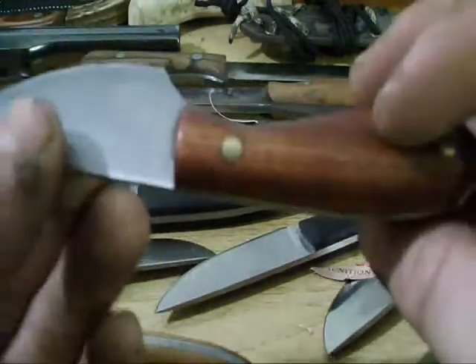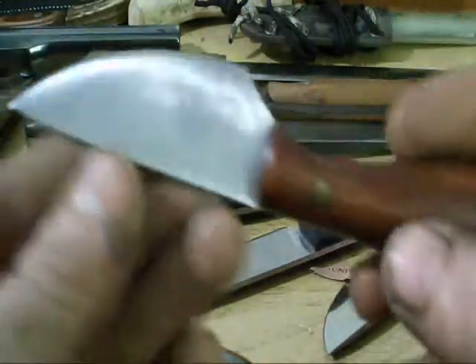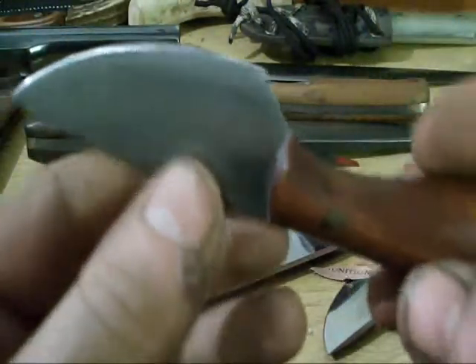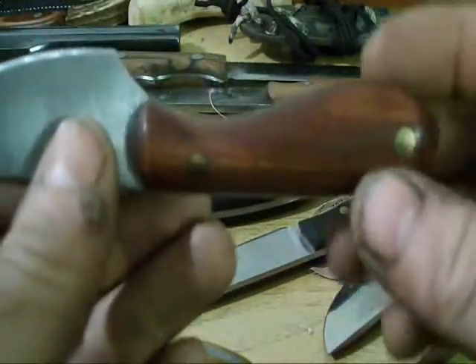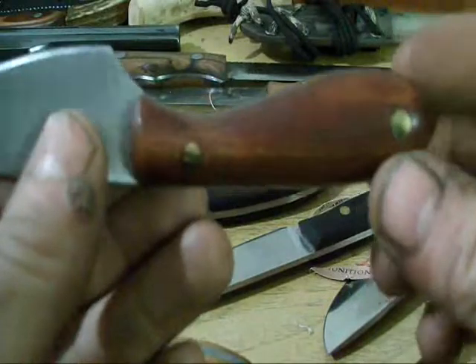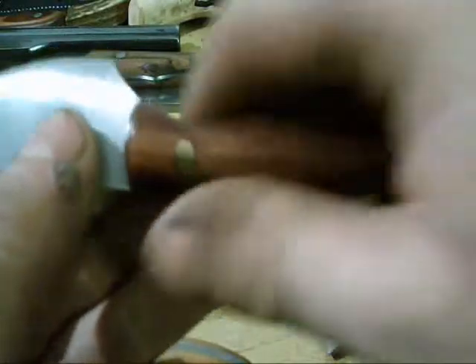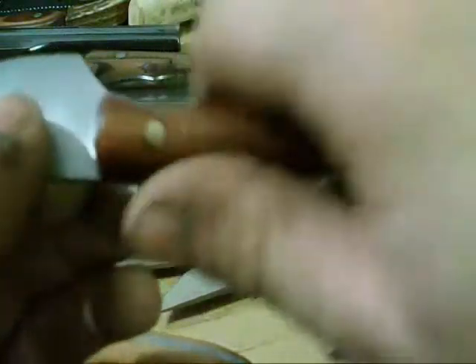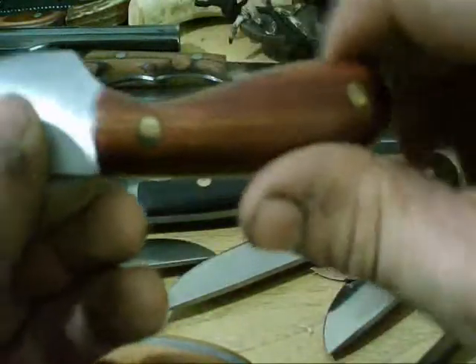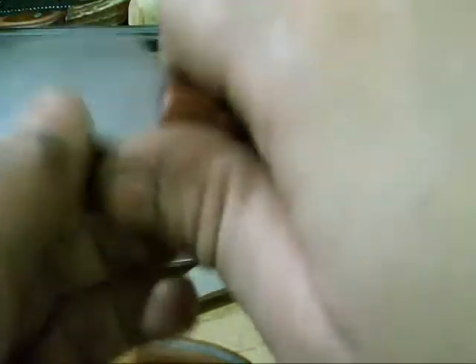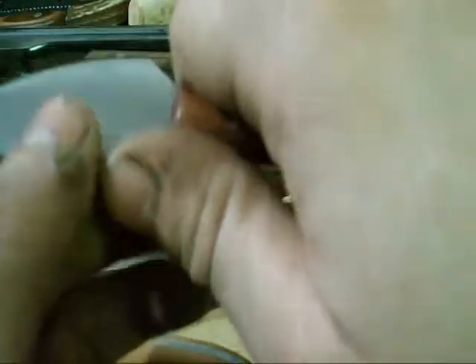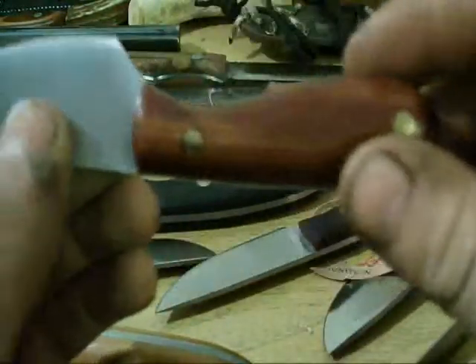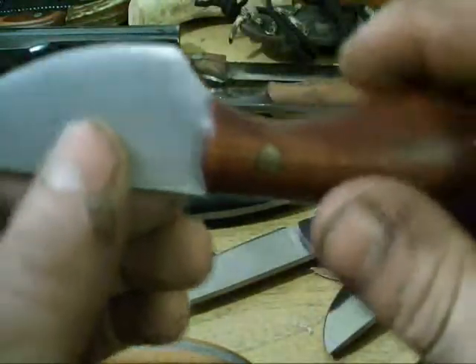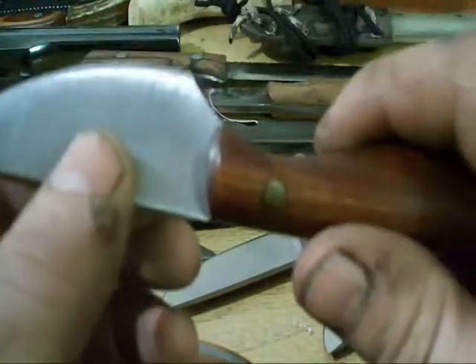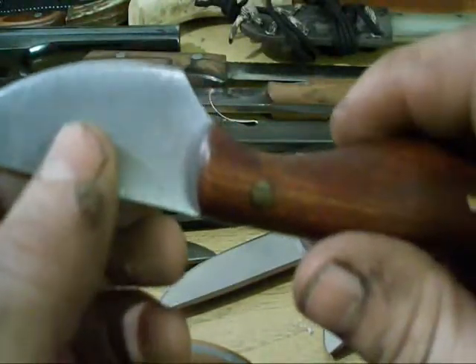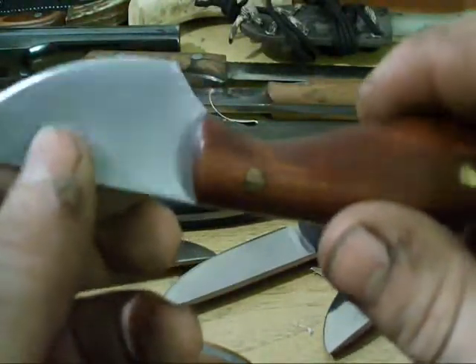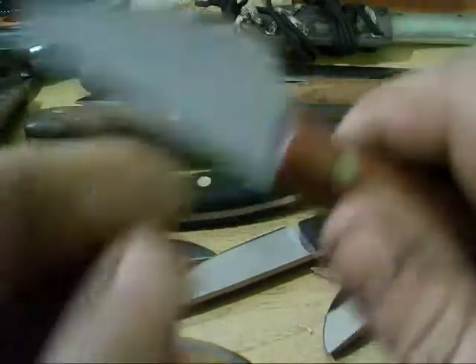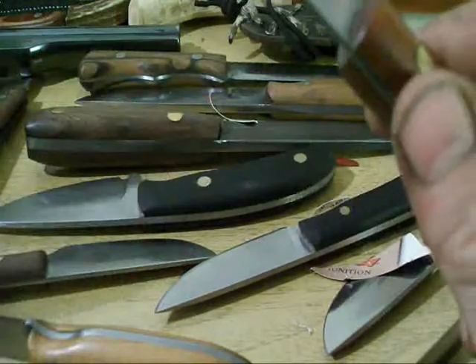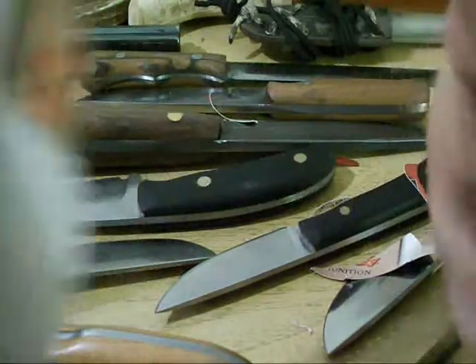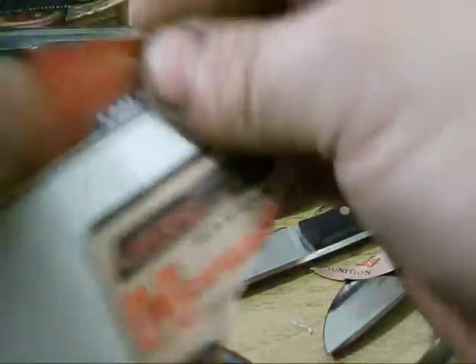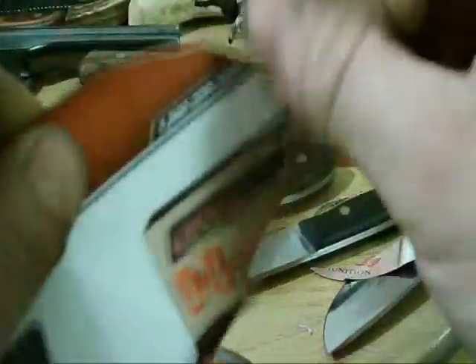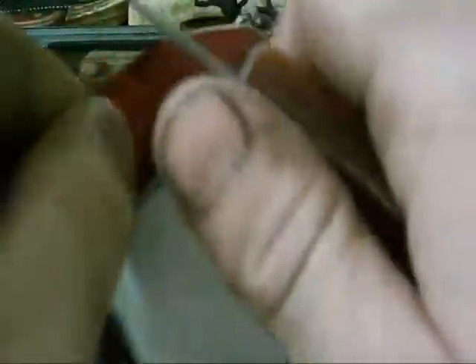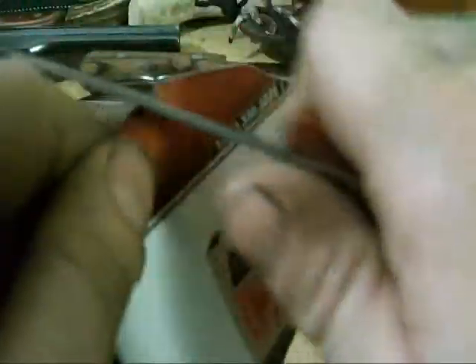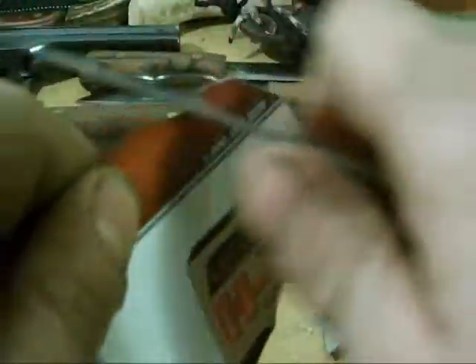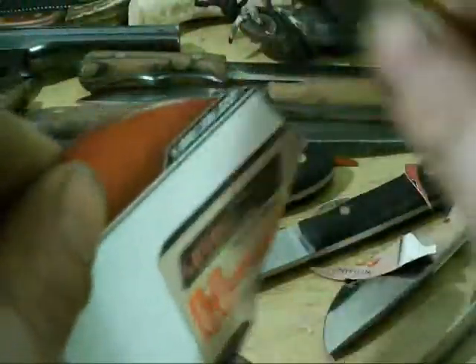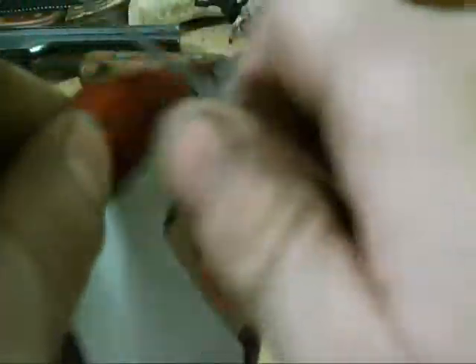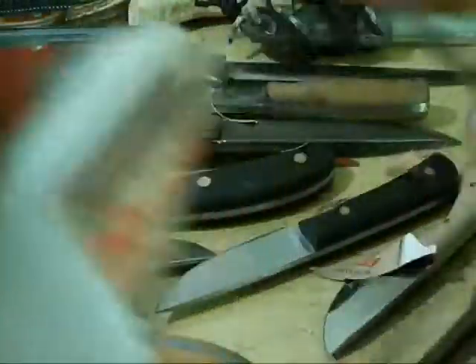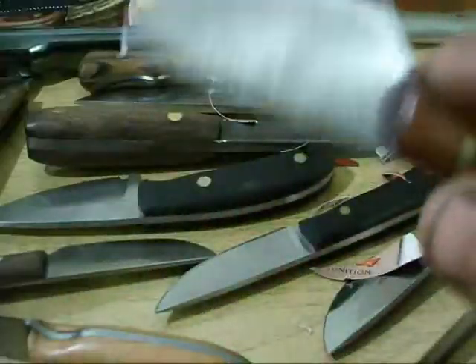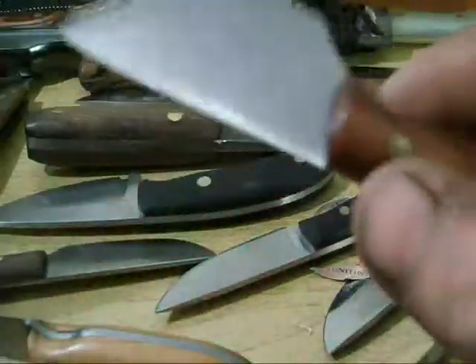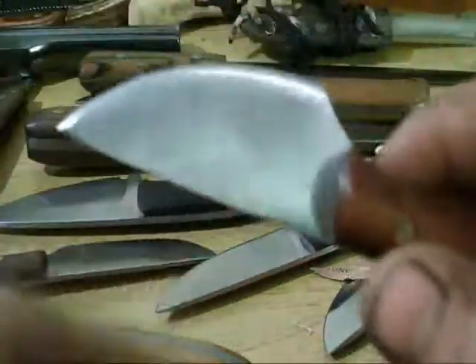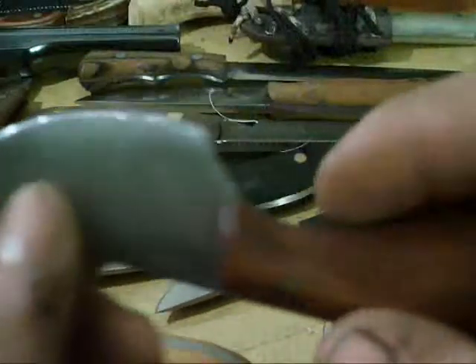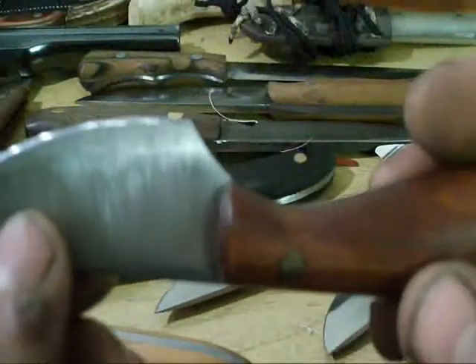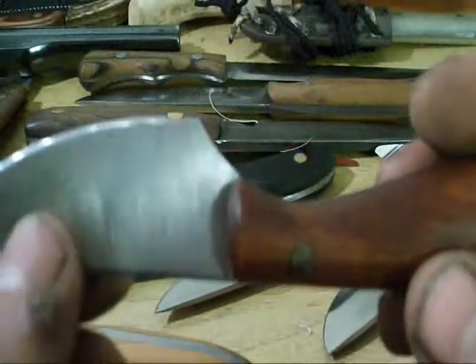Last but not least, another Groot's Belly style knife. I really like the way these turn out — very sharp. Made from a power hacksaw blade.